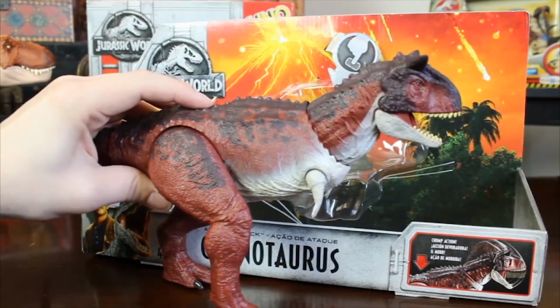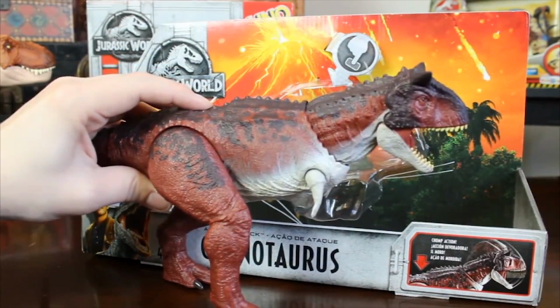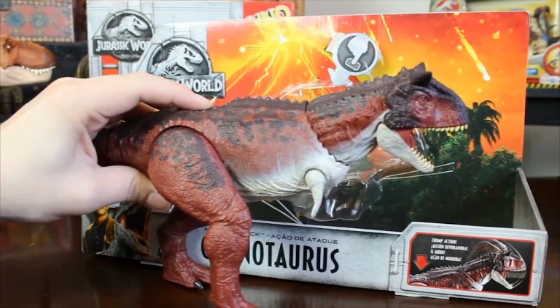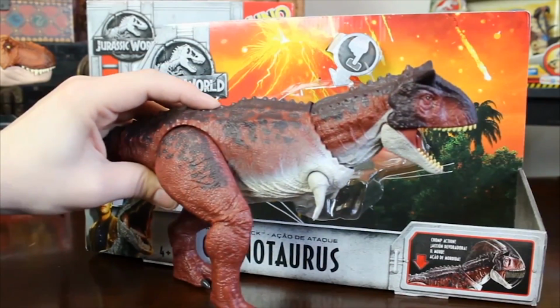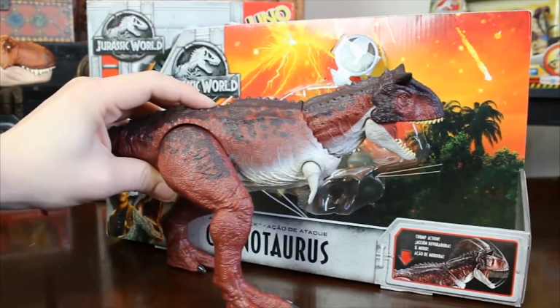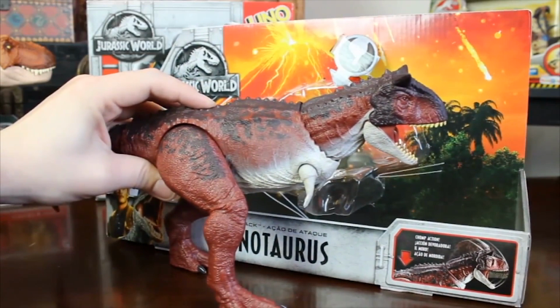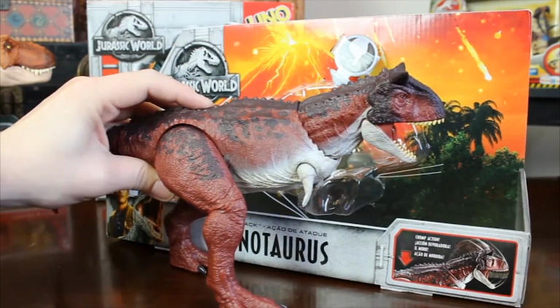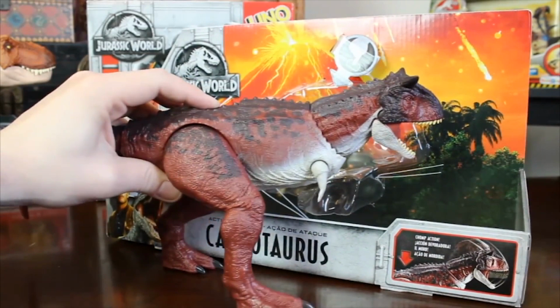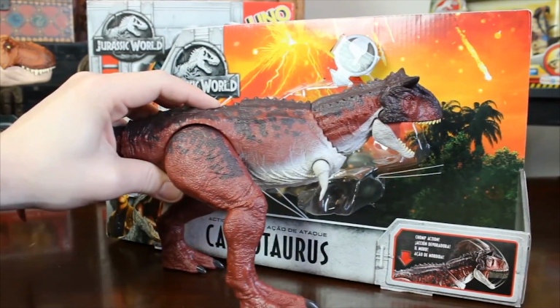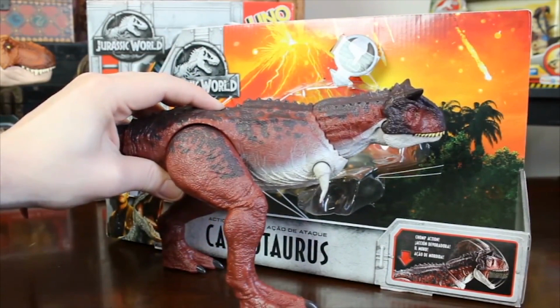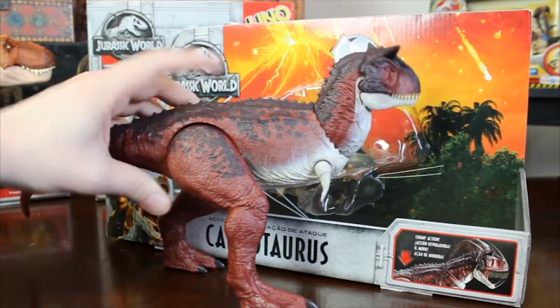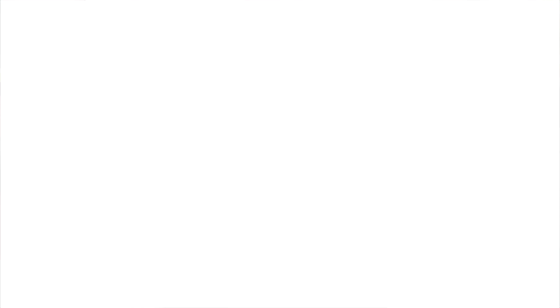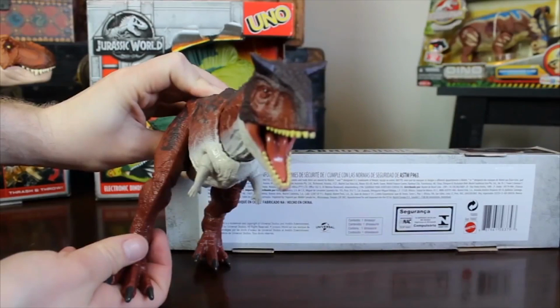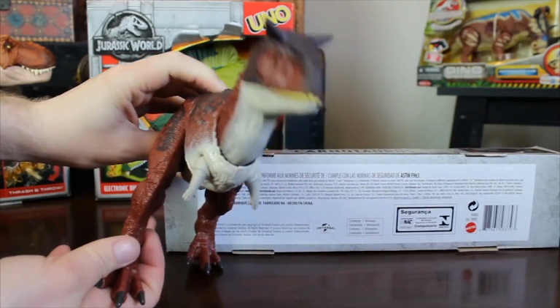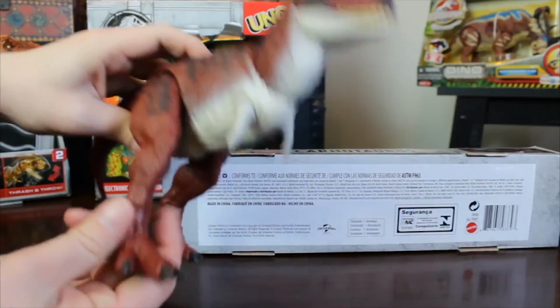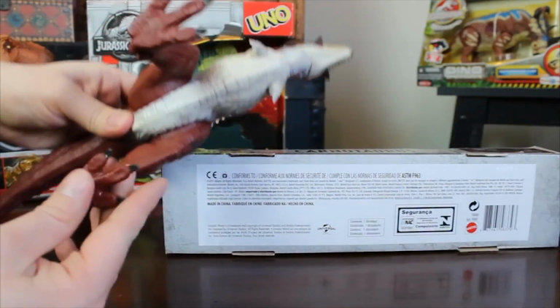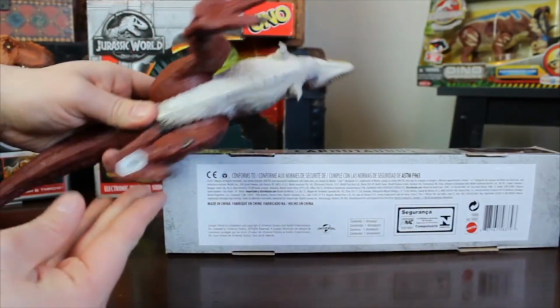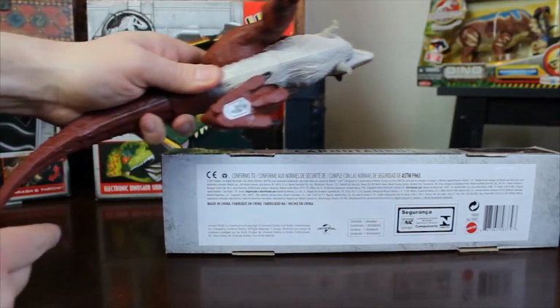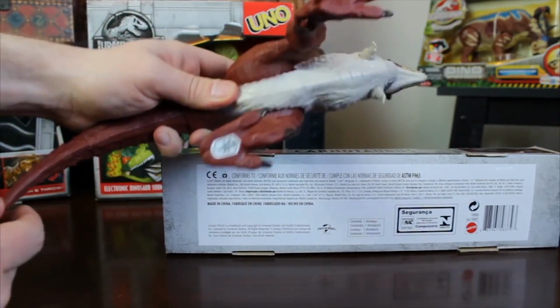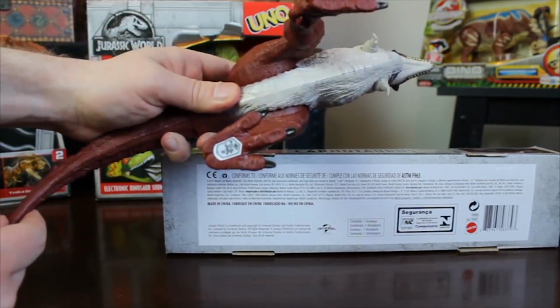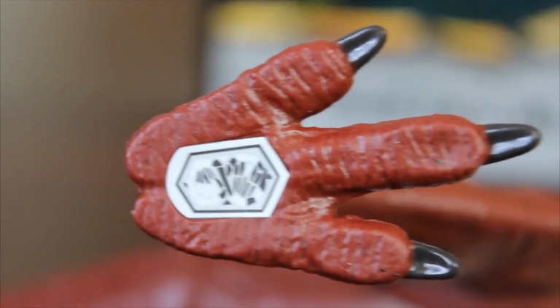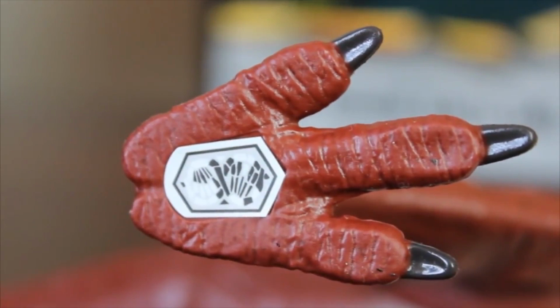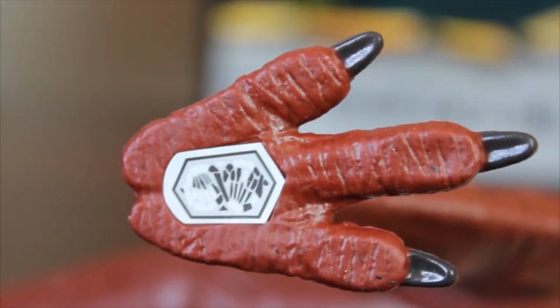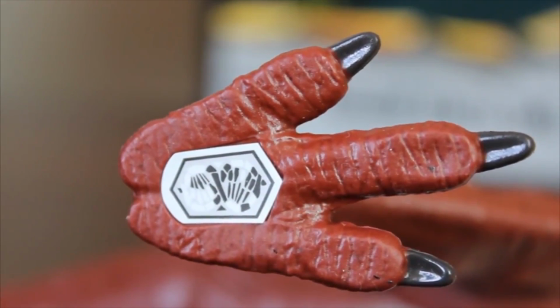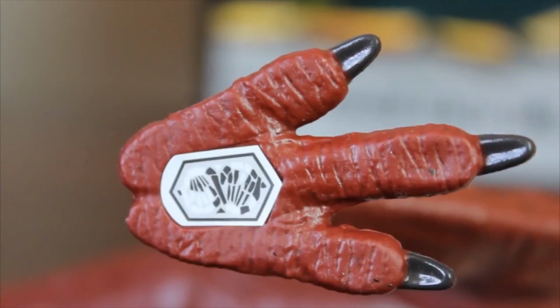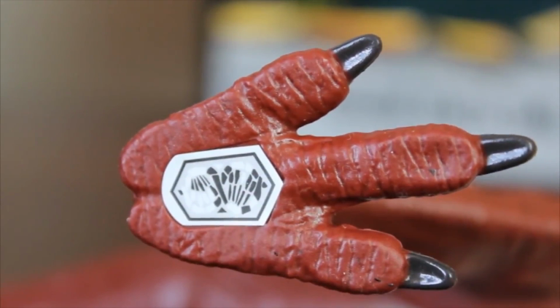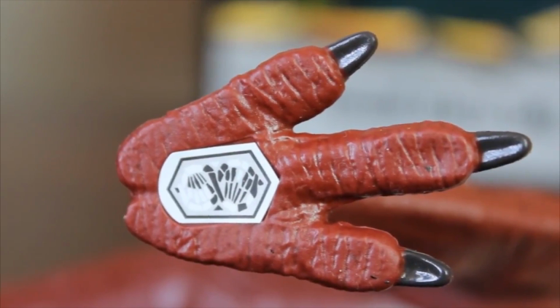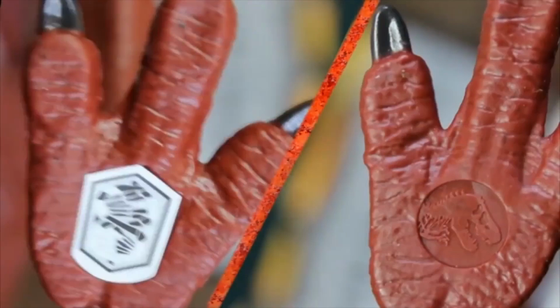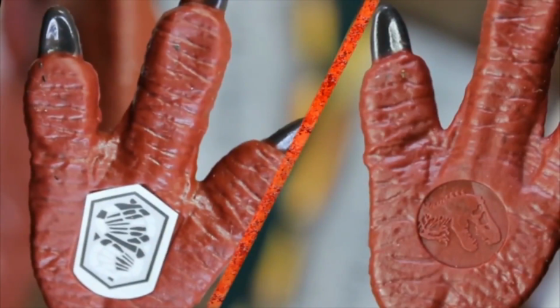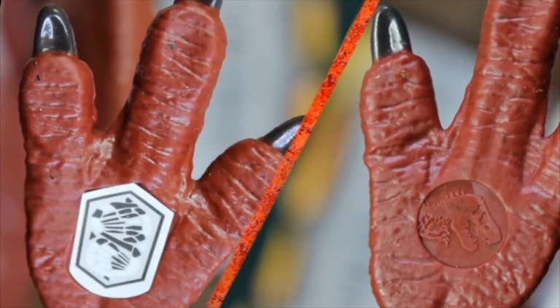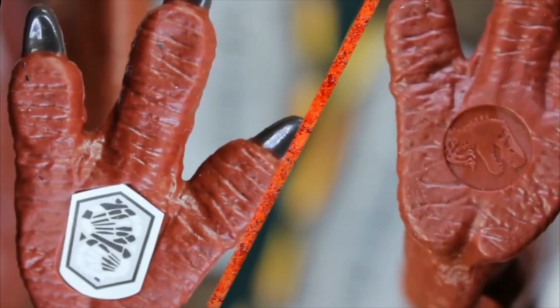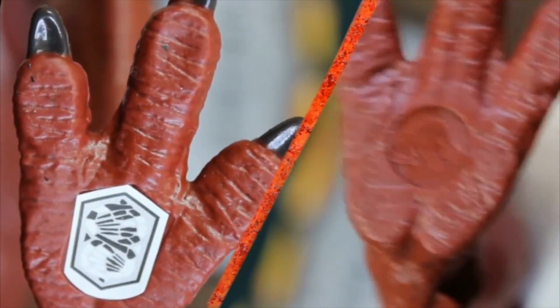With a simple button press, you can use the Action Attack feature and get this really nice bite. On the bottom of the feet, you have two things: a DNA strand-looking QR code, which goes to an app that is not launched yet, and then you have the new Jurassic World insignia on the bottom of the foot.